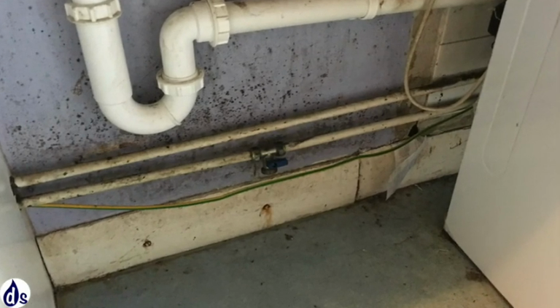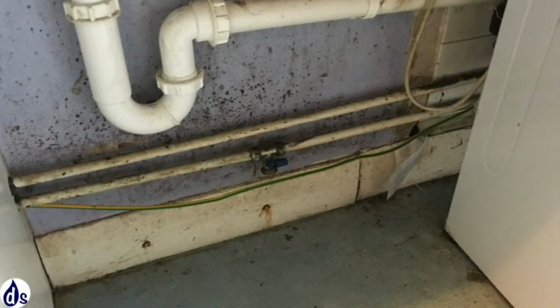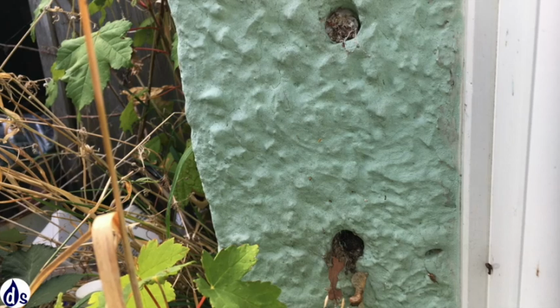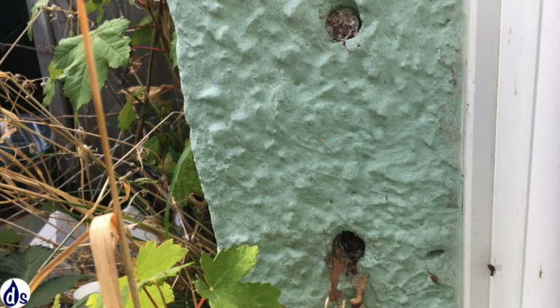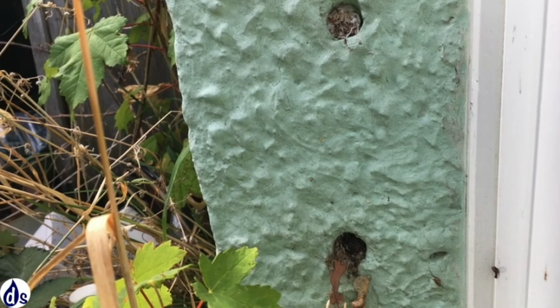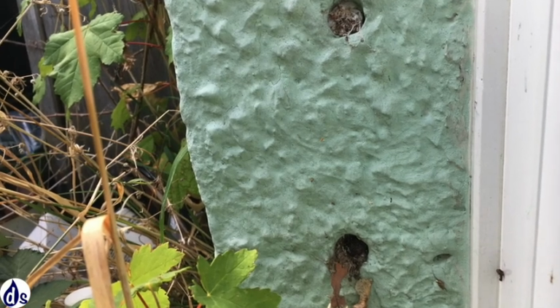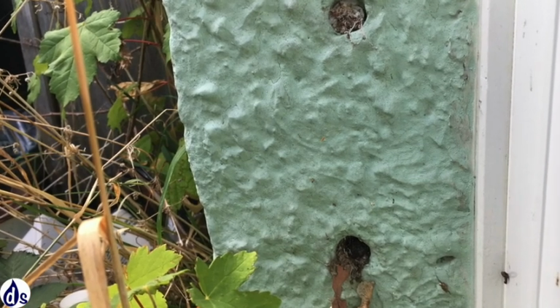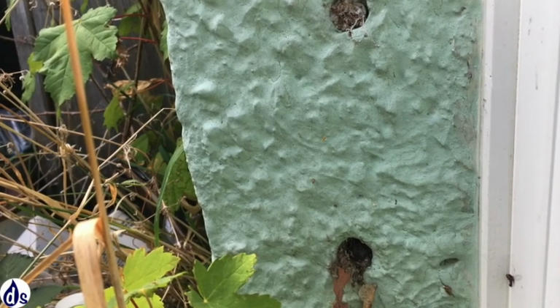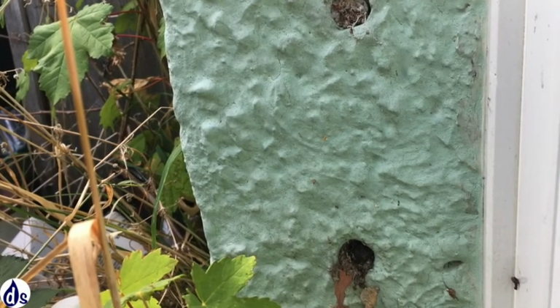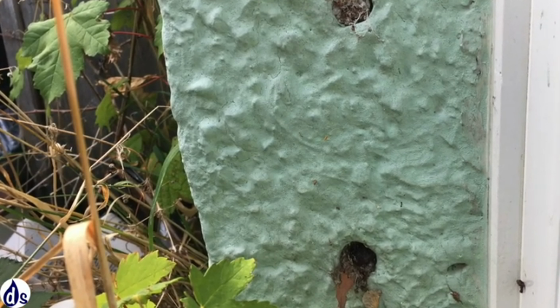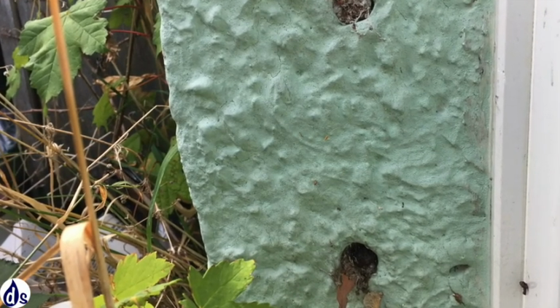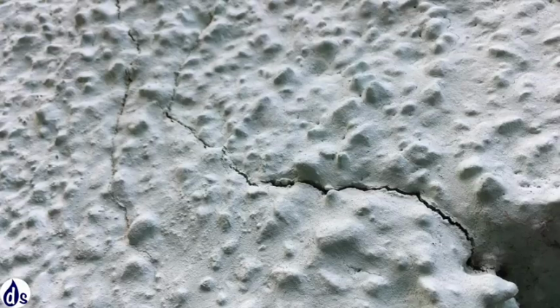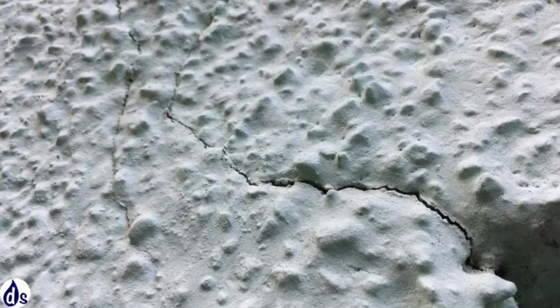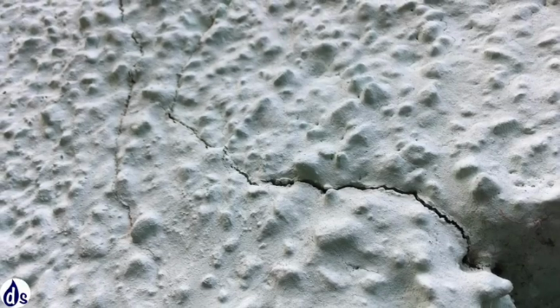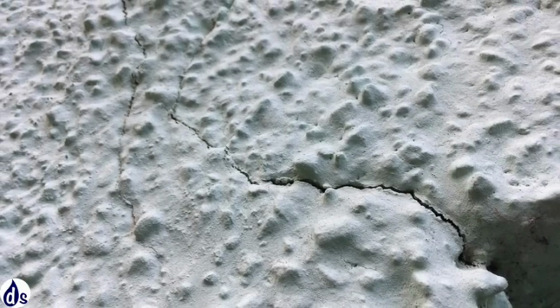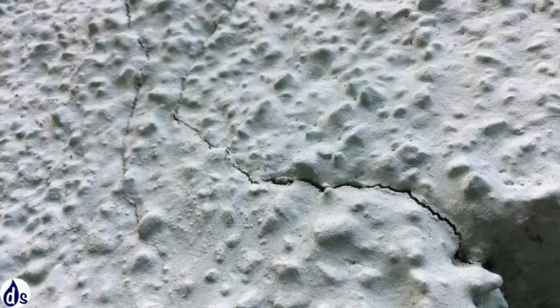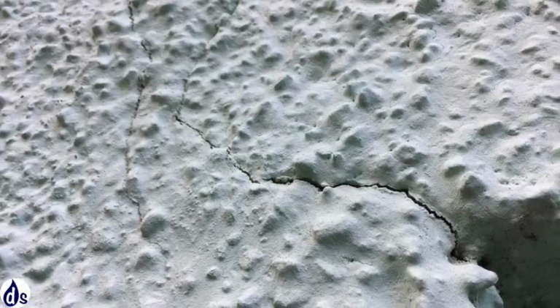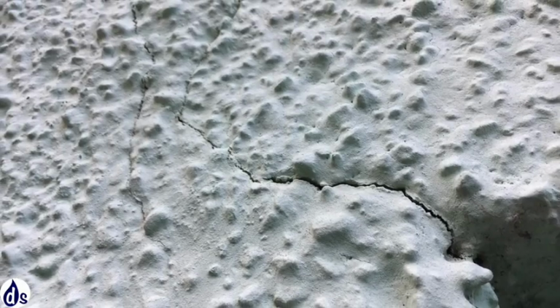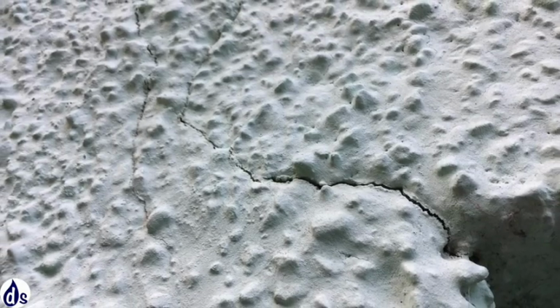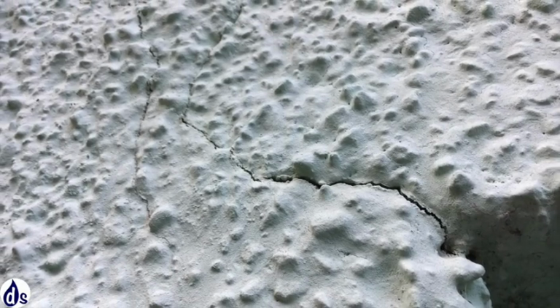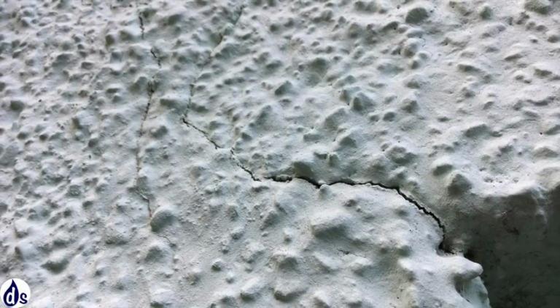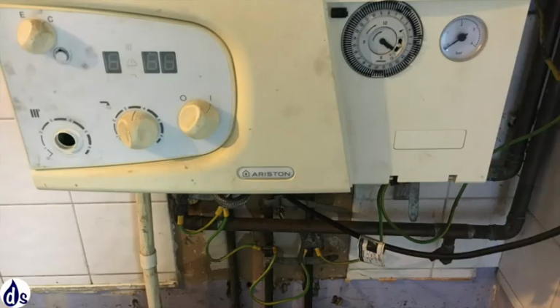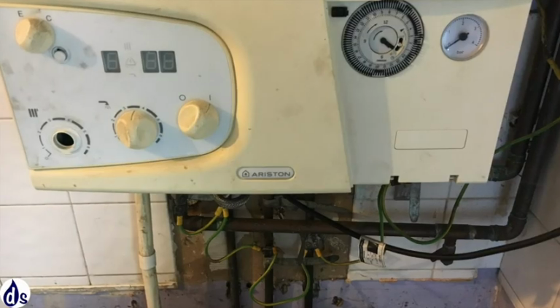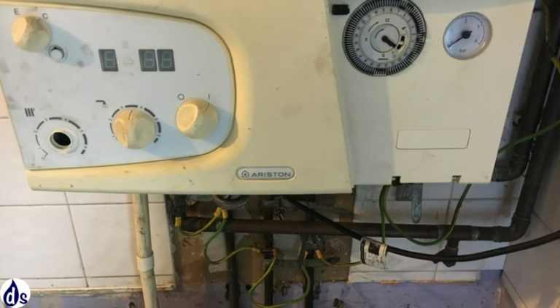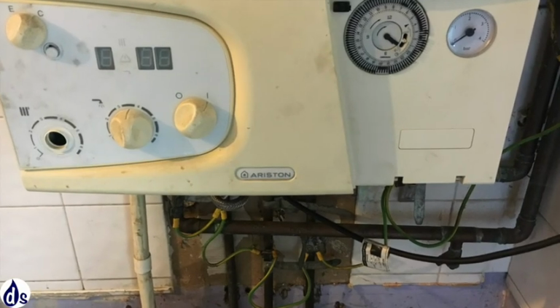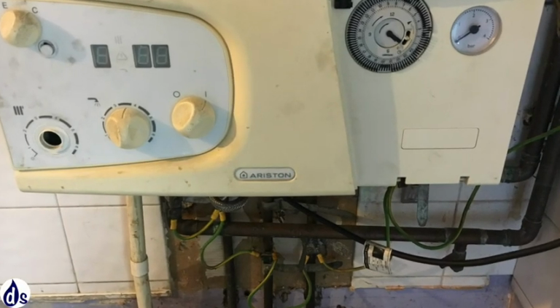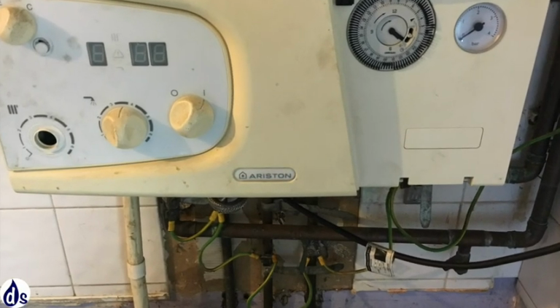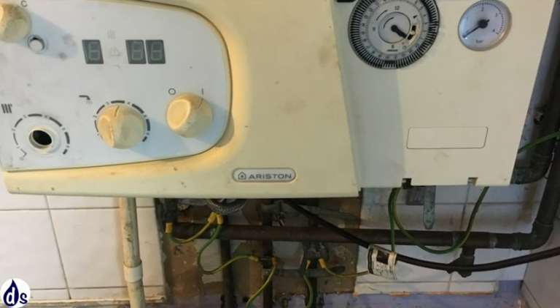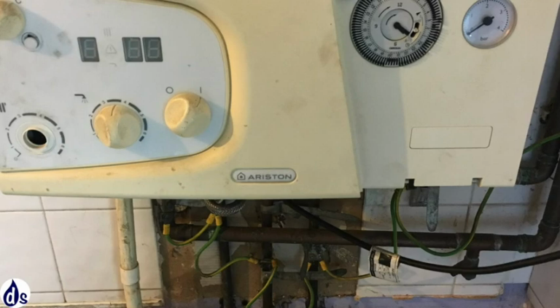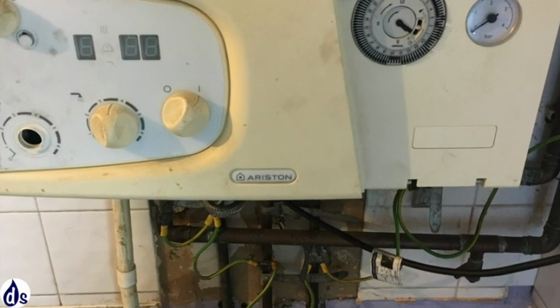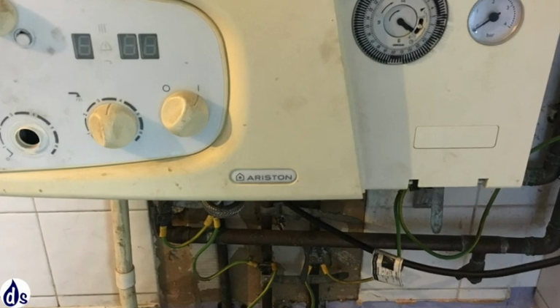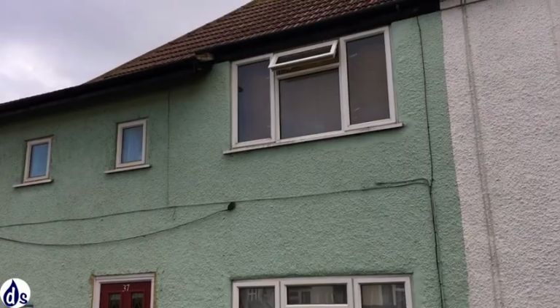Mould is visible here. There's cavity wall insulation. Some small cracks, but nothing major considering the heating system is no longer in operation.